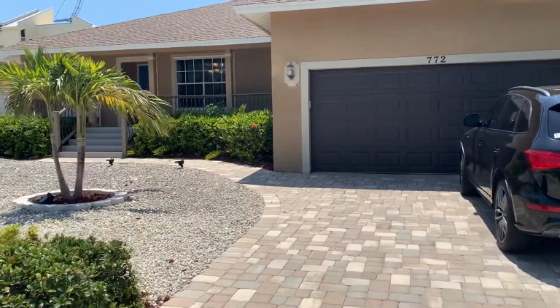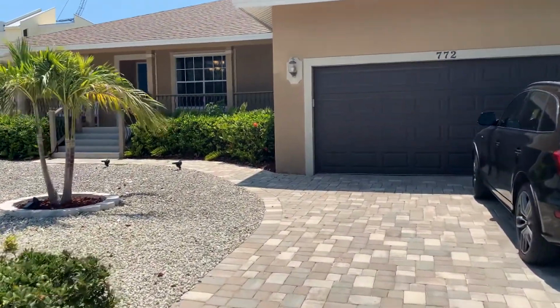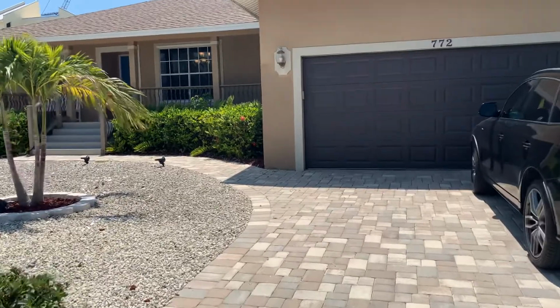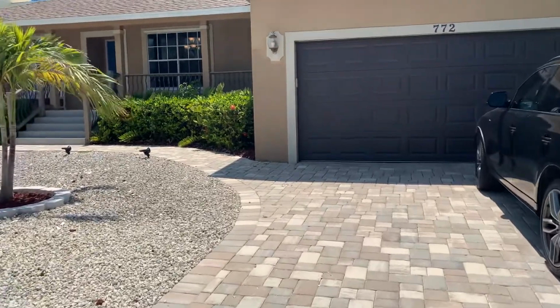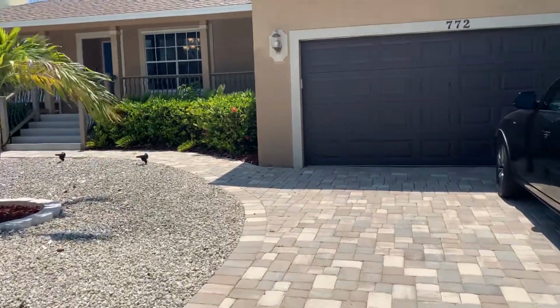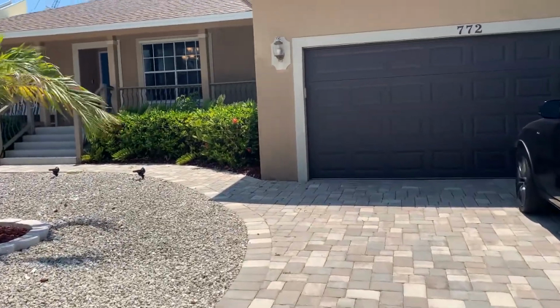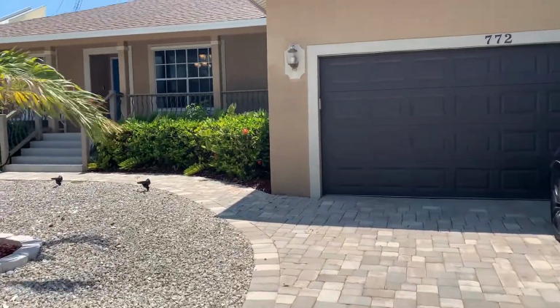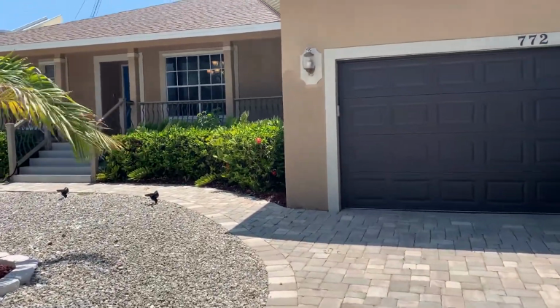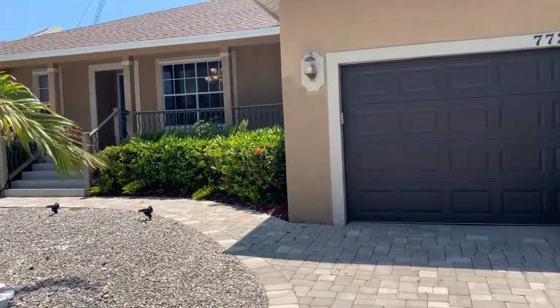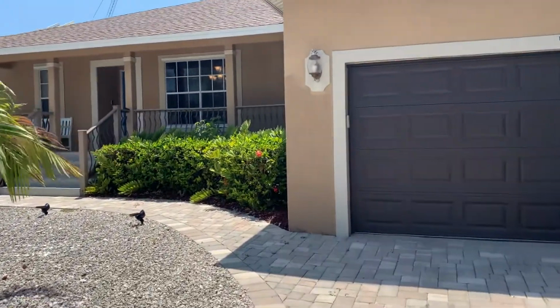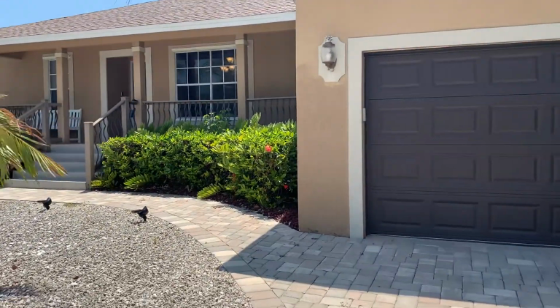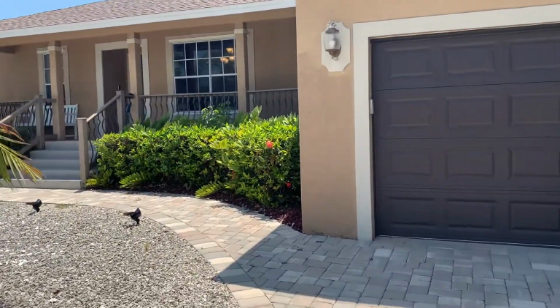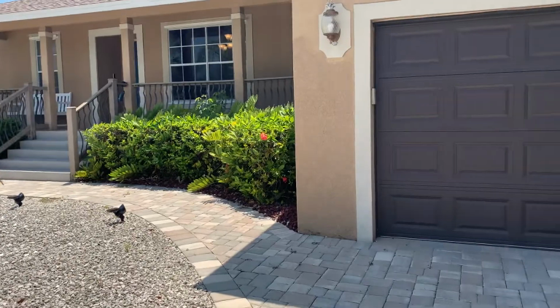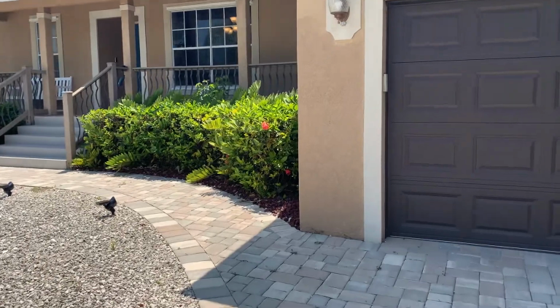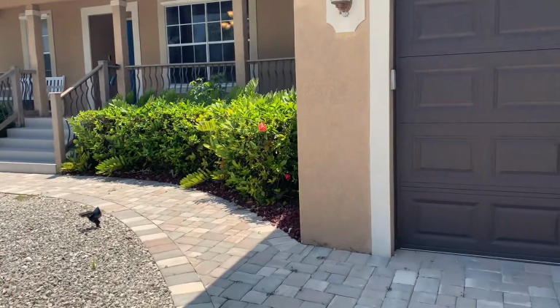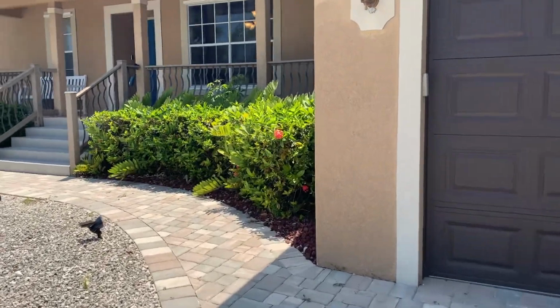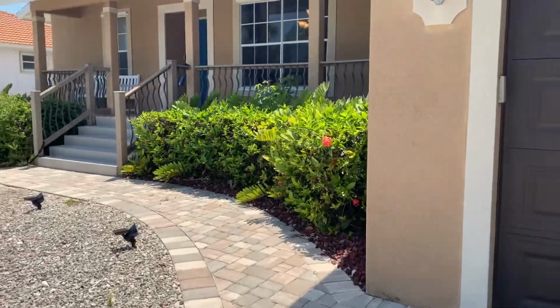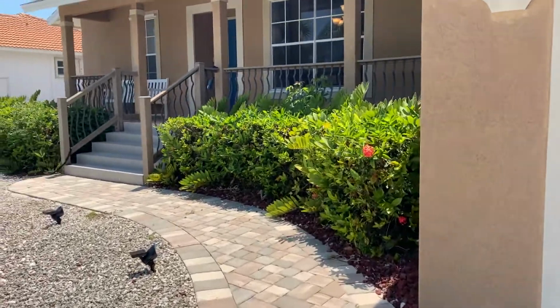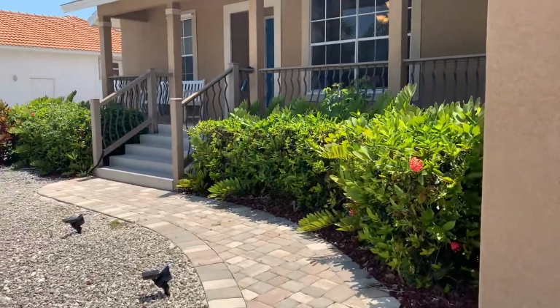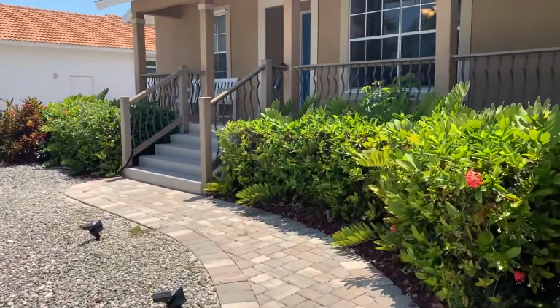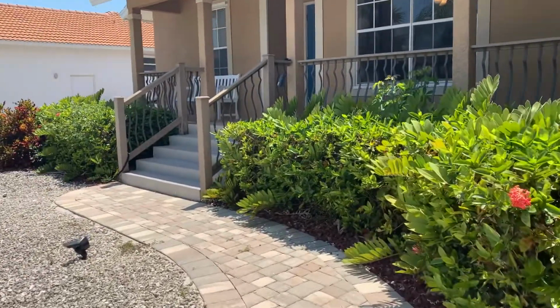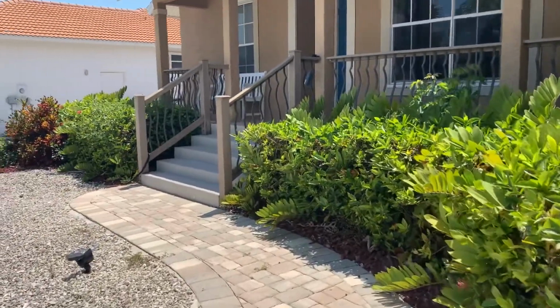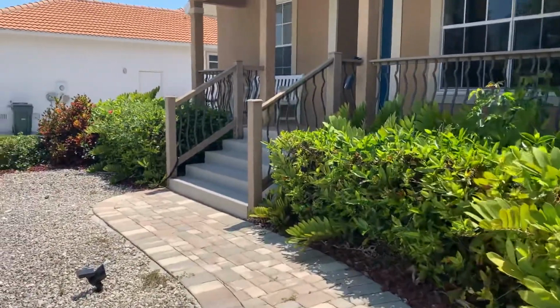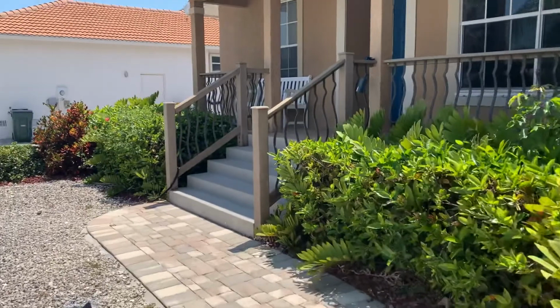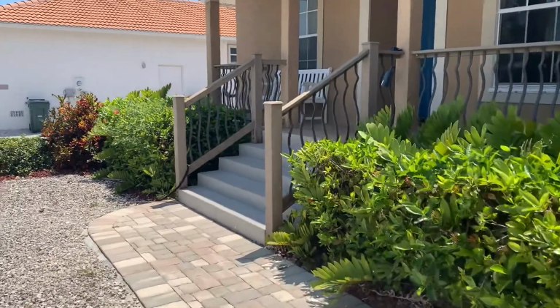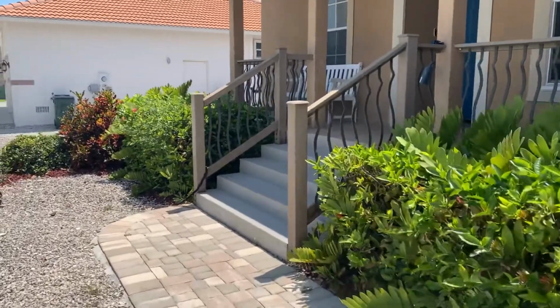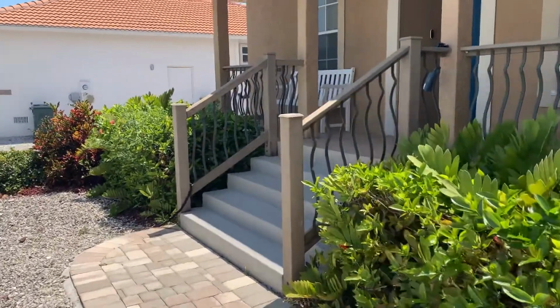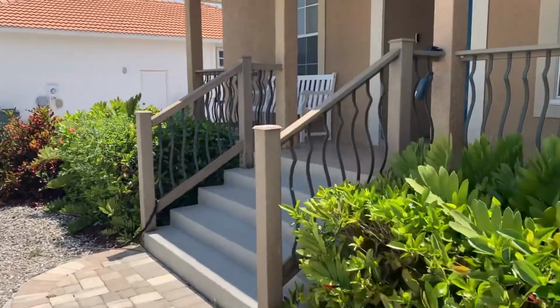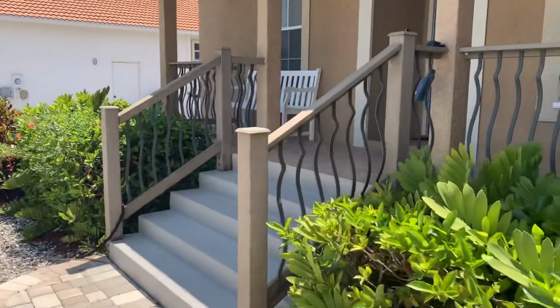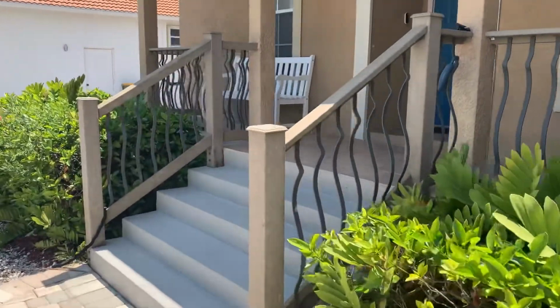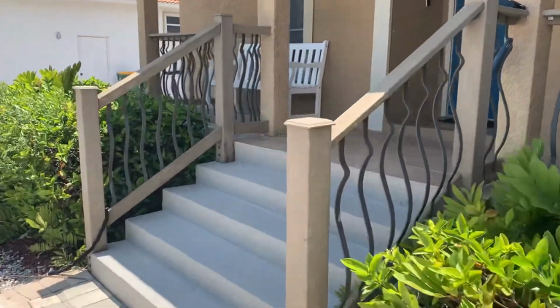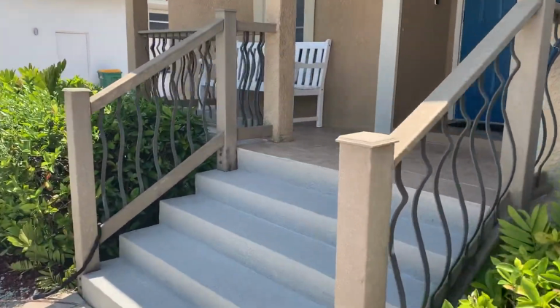This home is currently being used as a rental. It's producing $75,000 a year, and the owner is using it about 10 weeks of the year. So it has the potential to produce $75,000 to $95,000 if I had to guess.